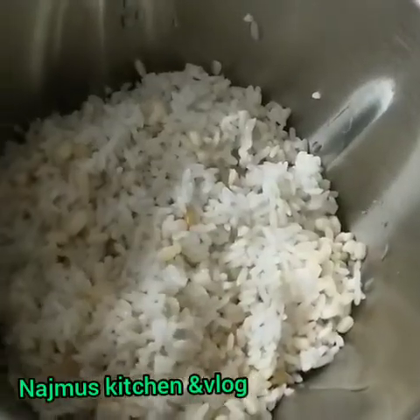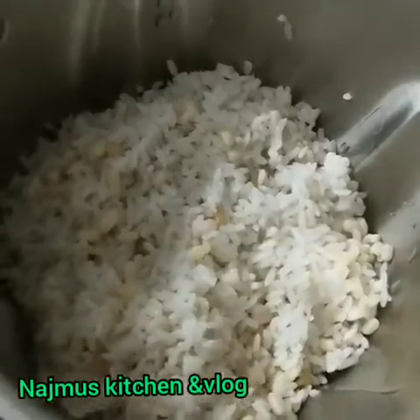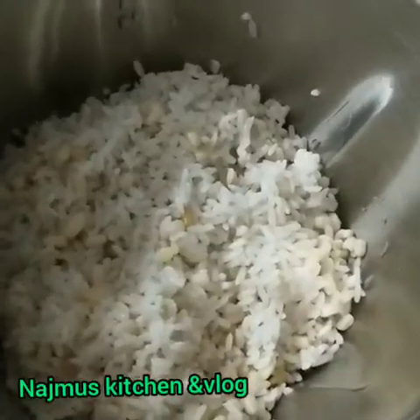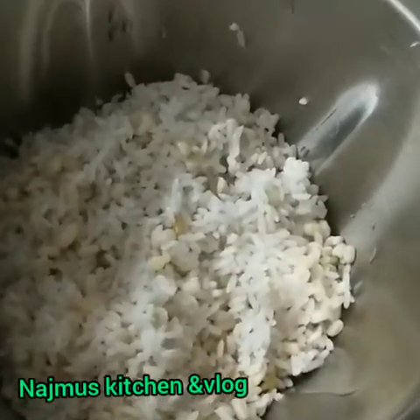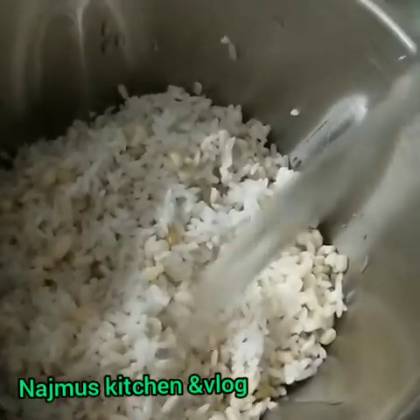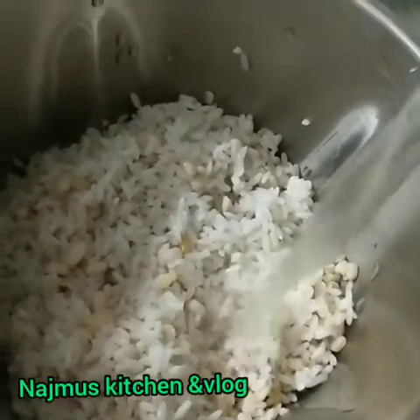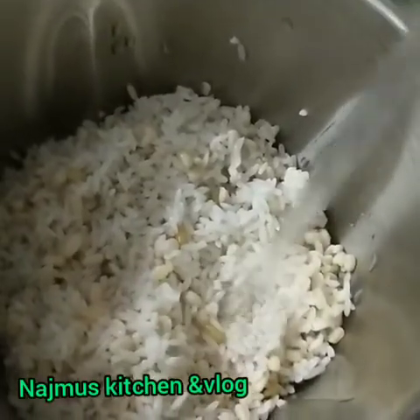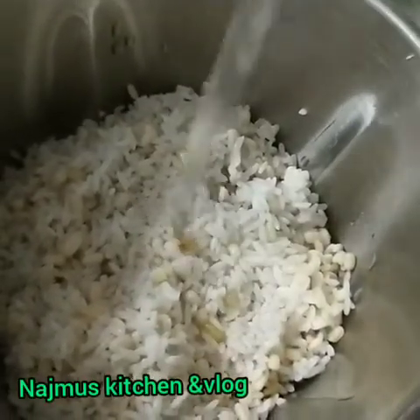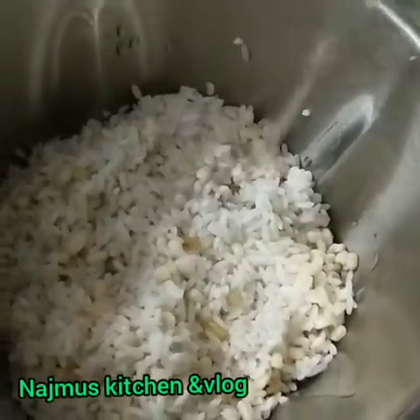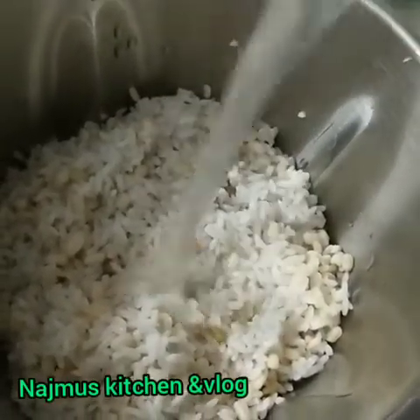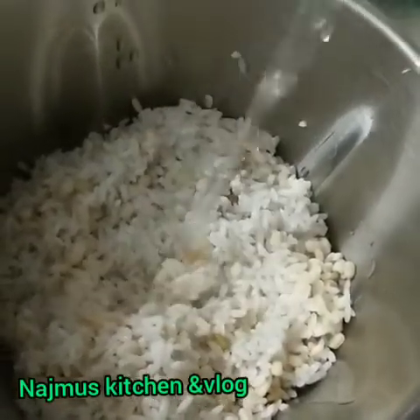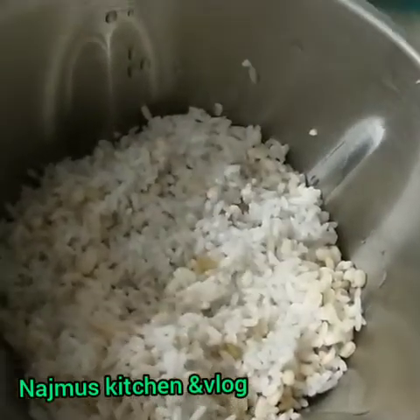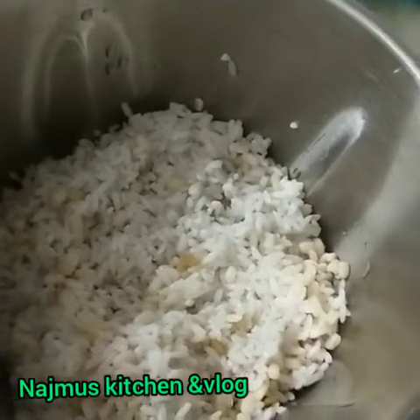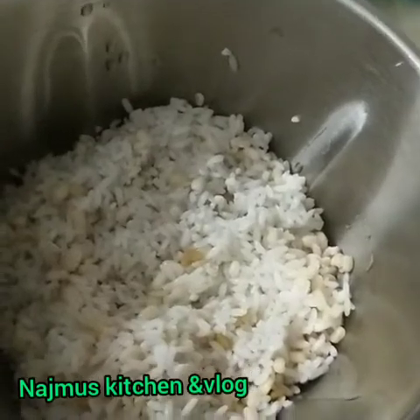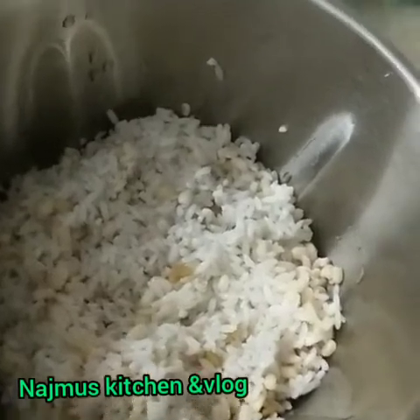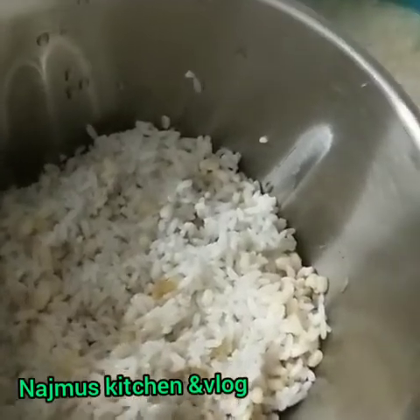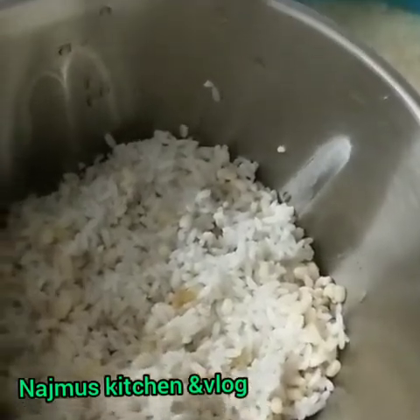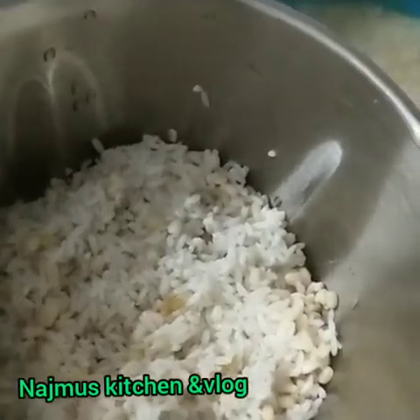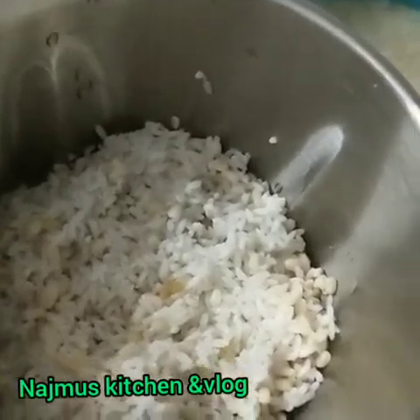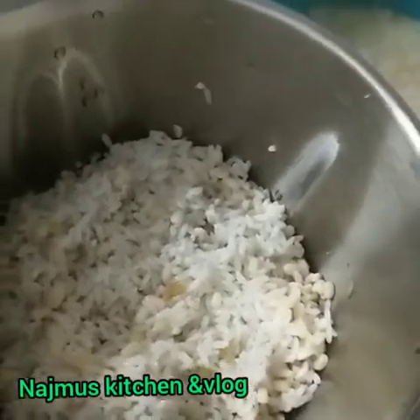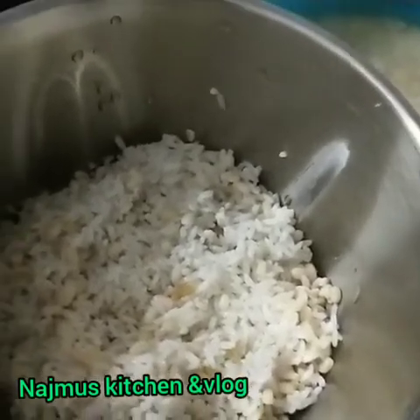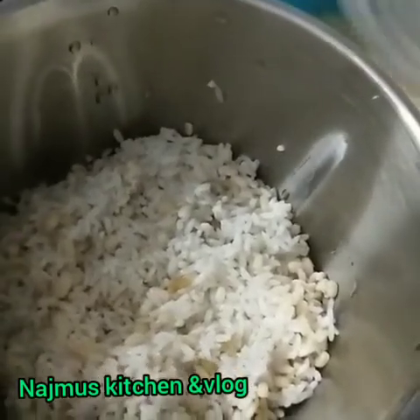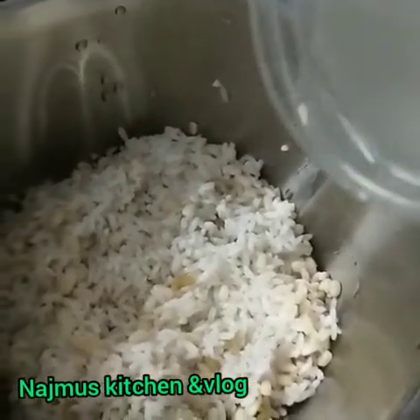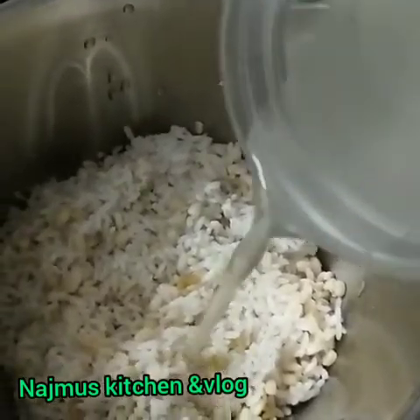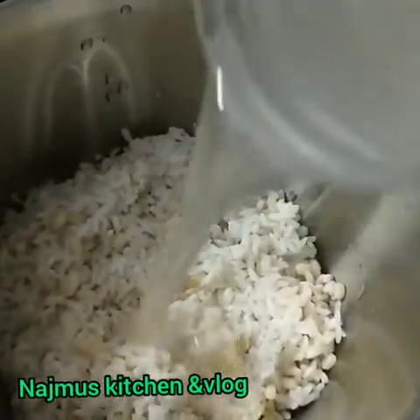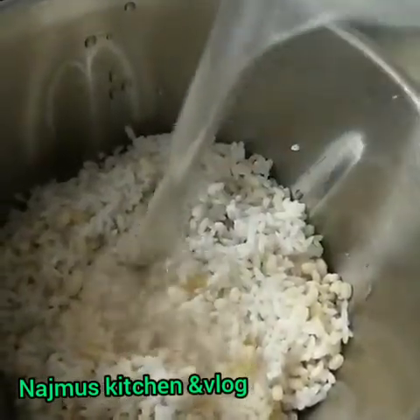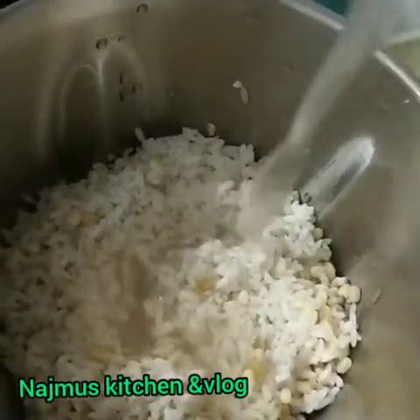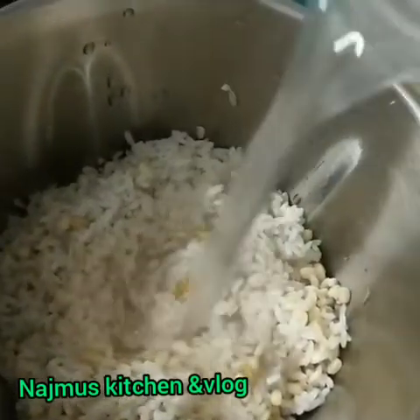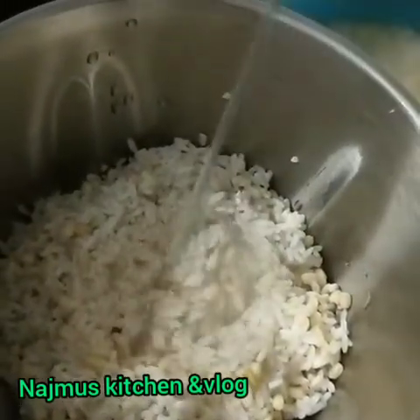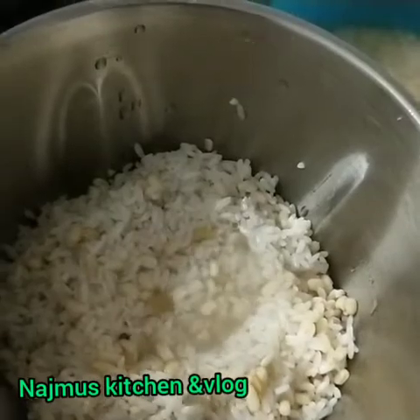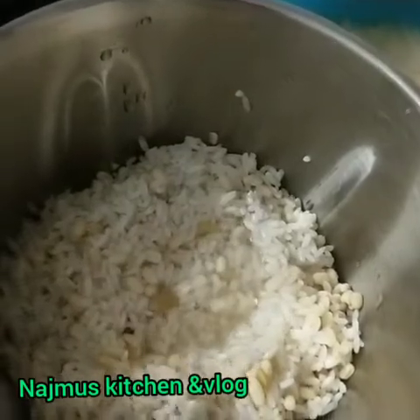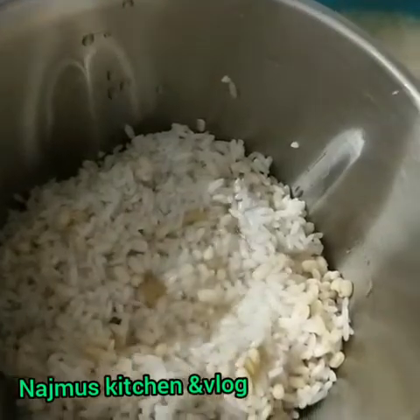I am going to mix it in a jar. I am going to add the olive oil.